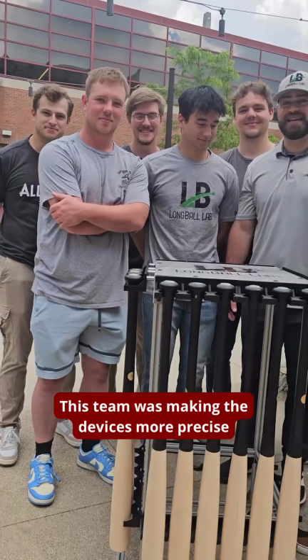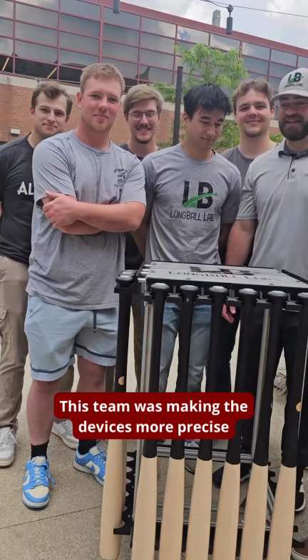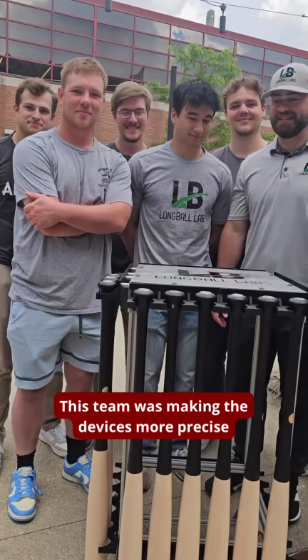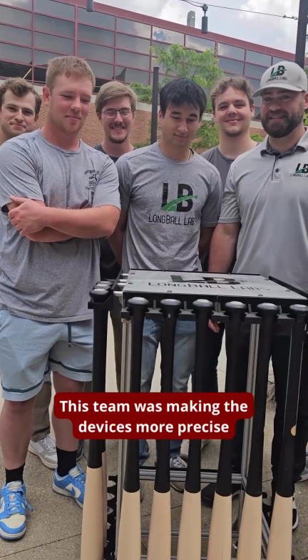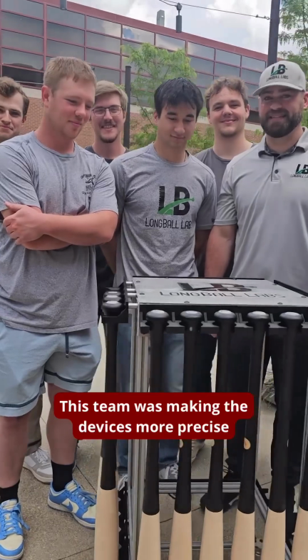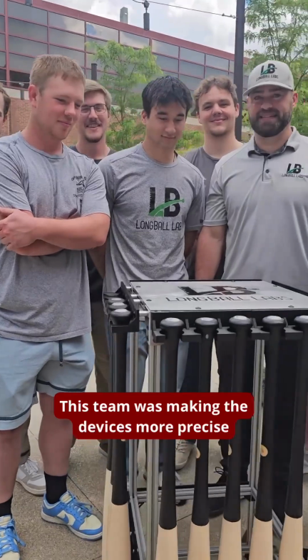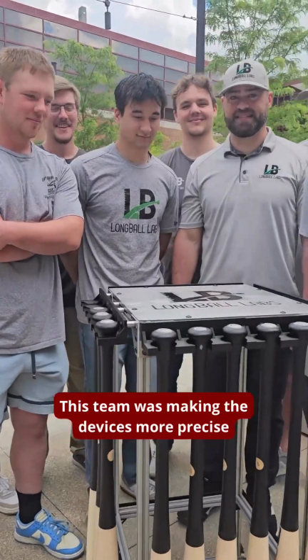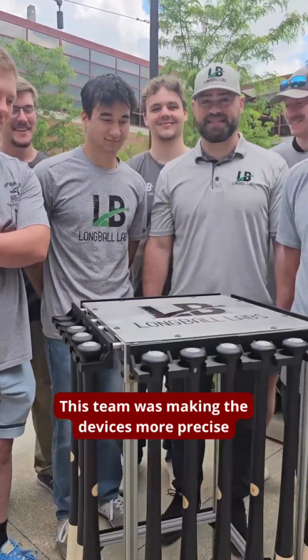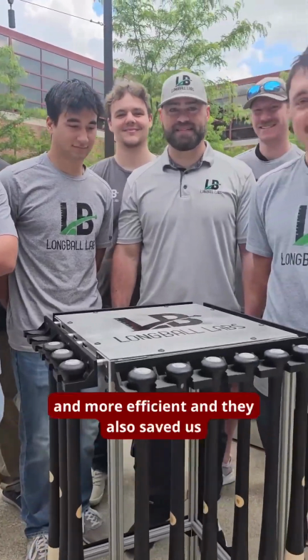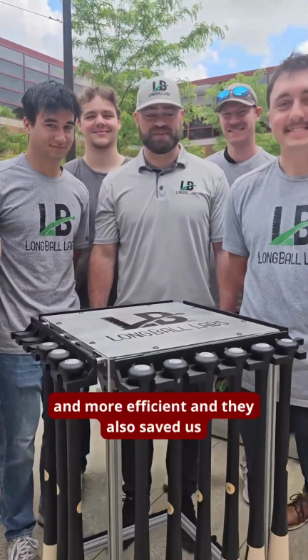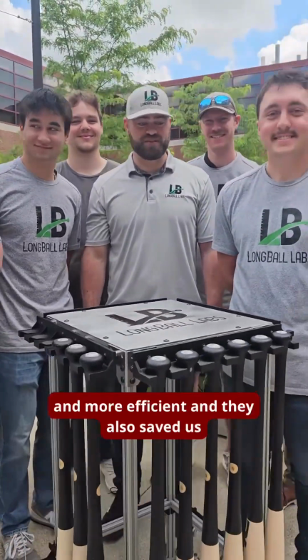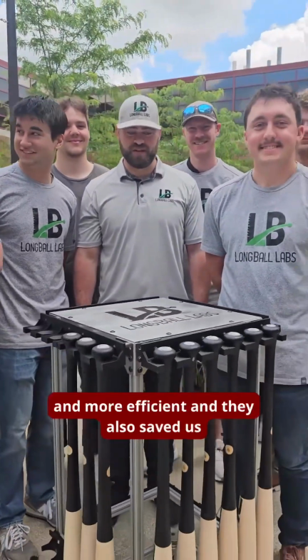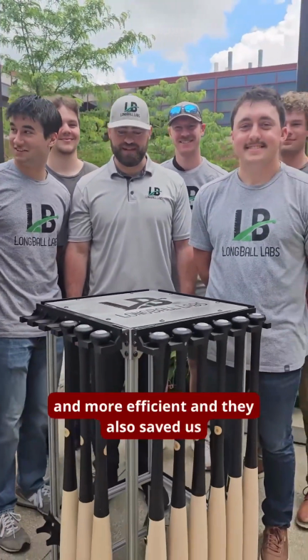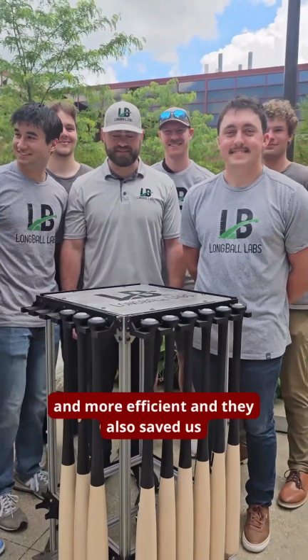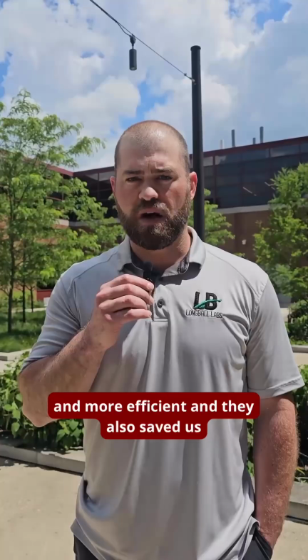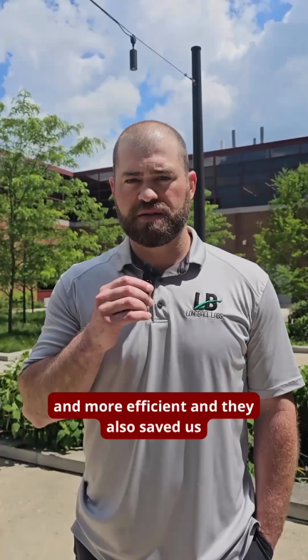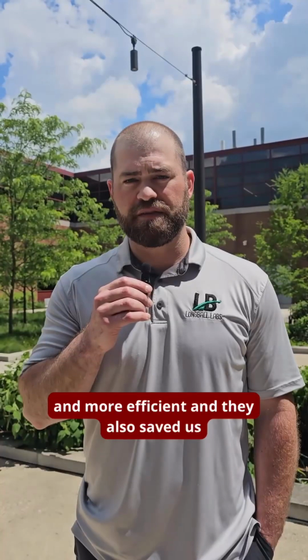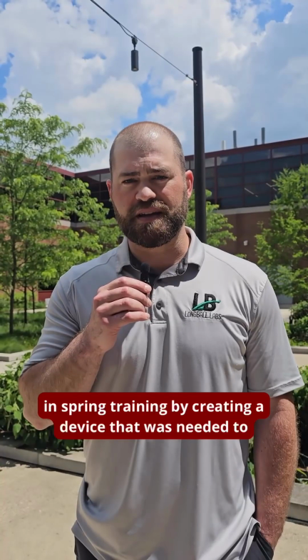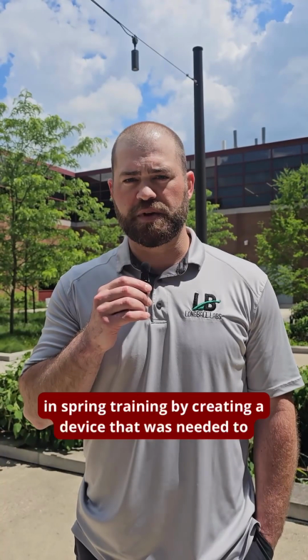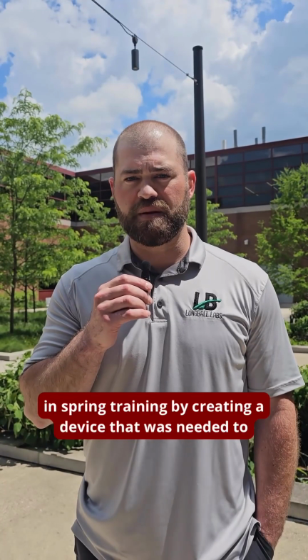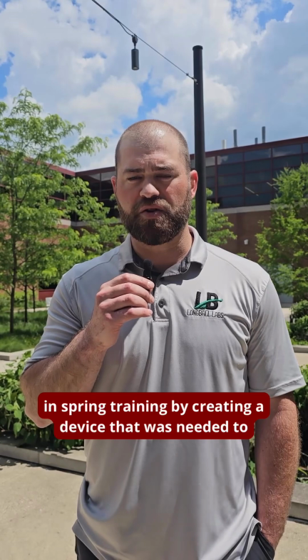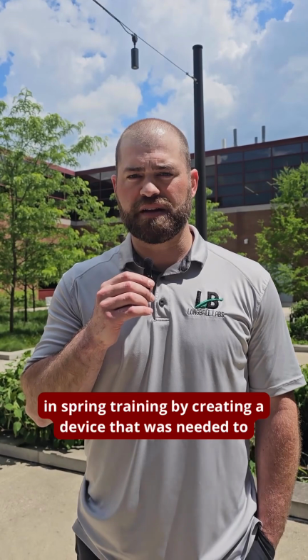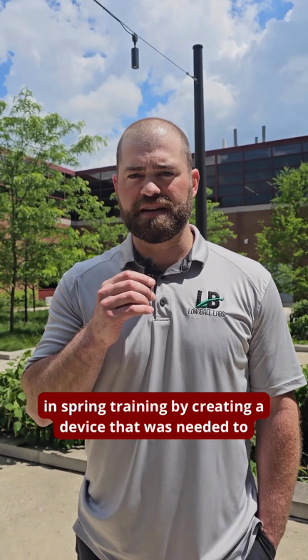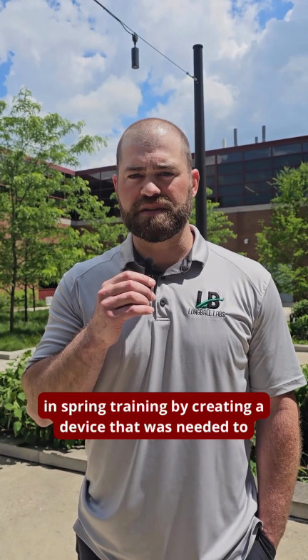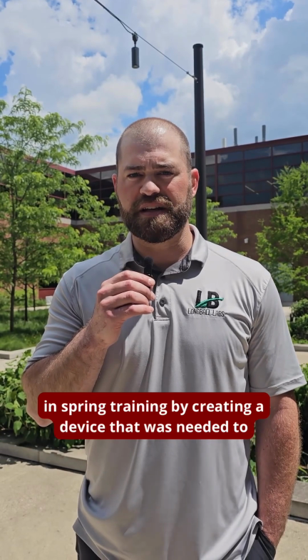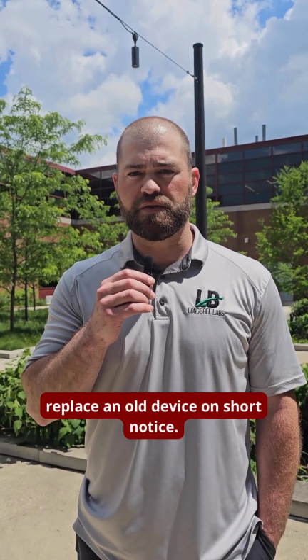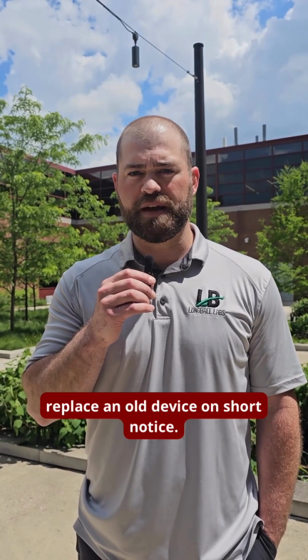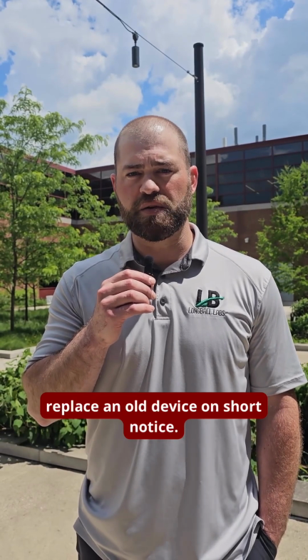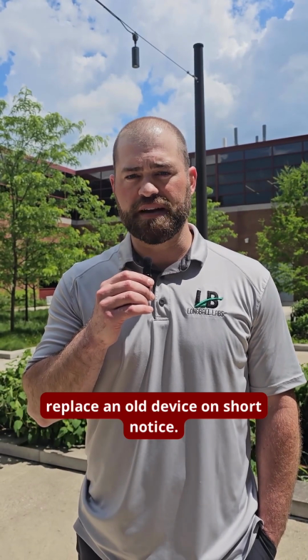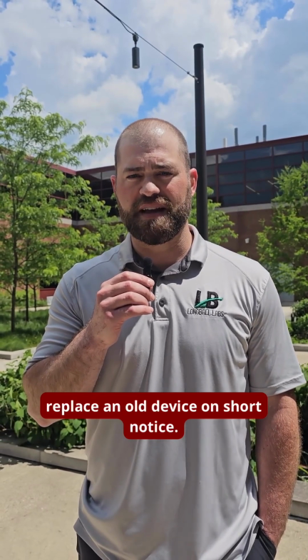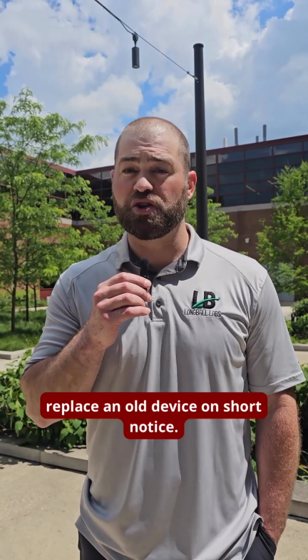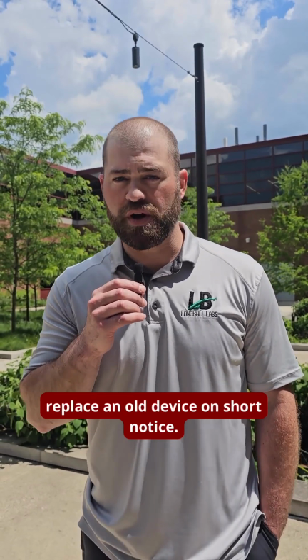This team was making the devices more precise and more efficient, and they also saved us in spring training by creating a device that was needed to replace an old device on short notice.